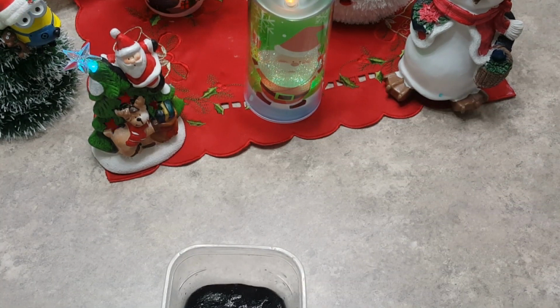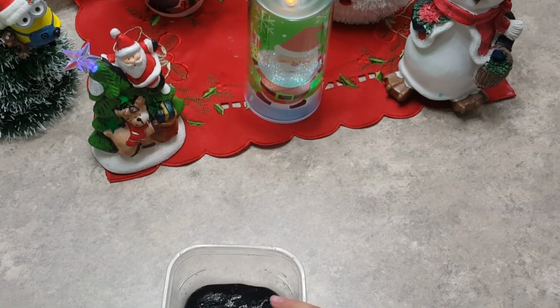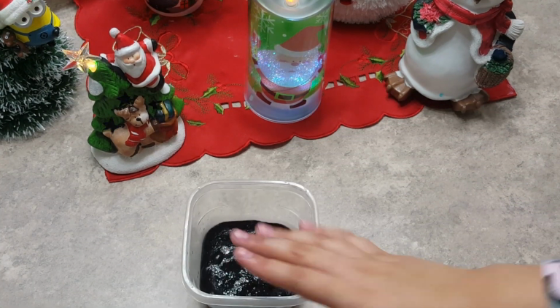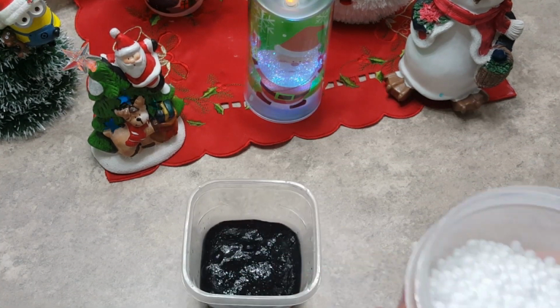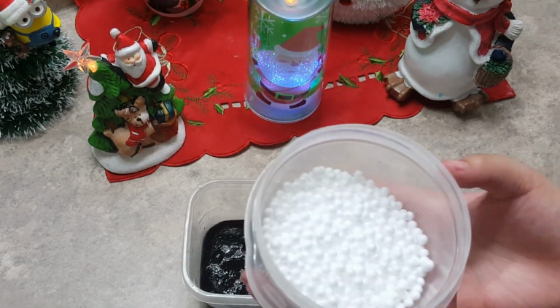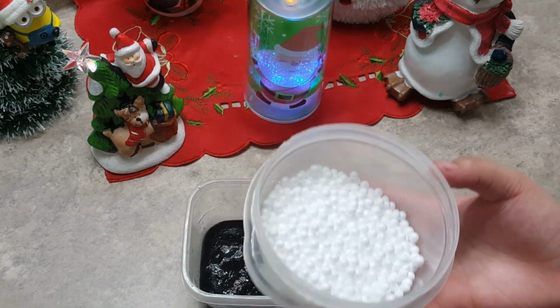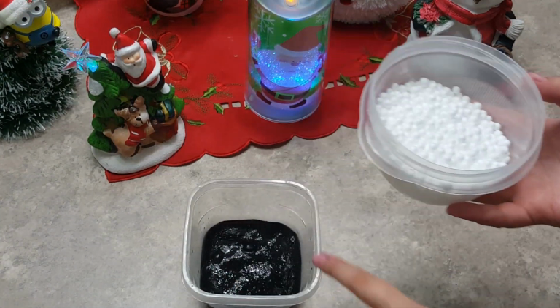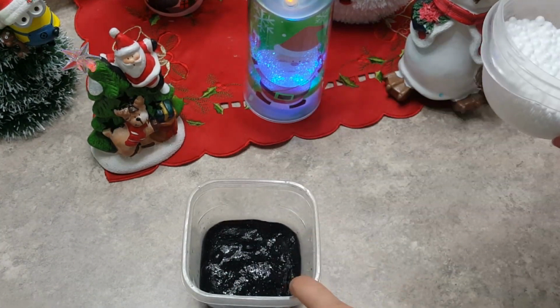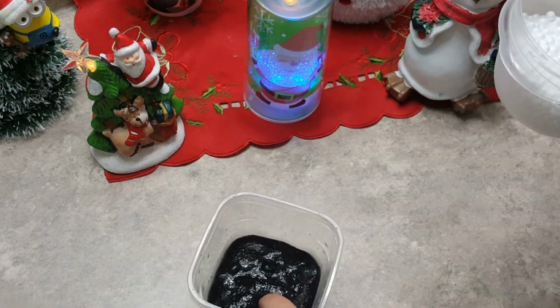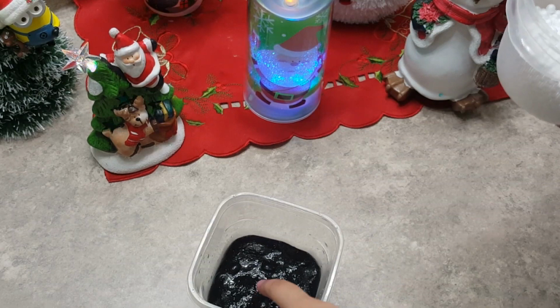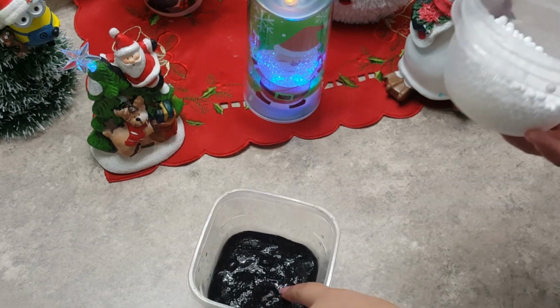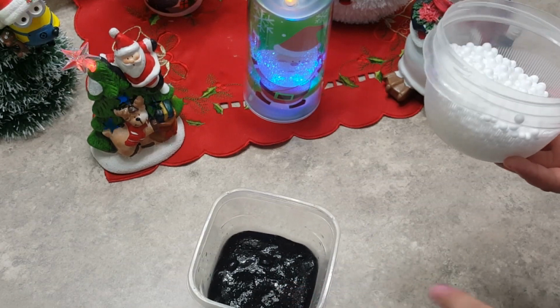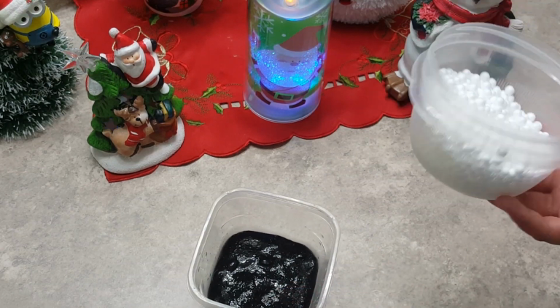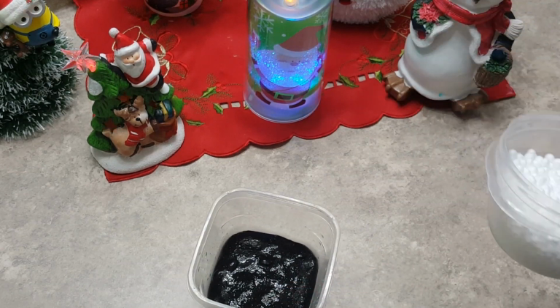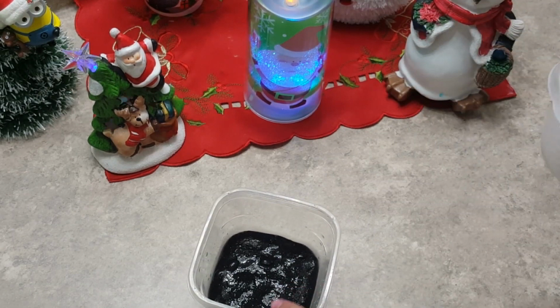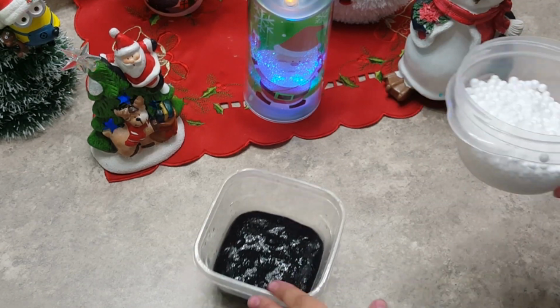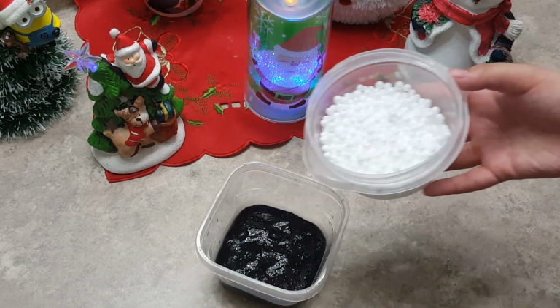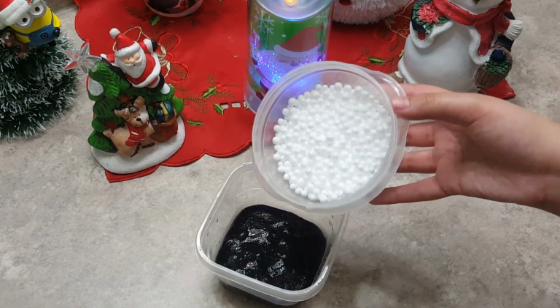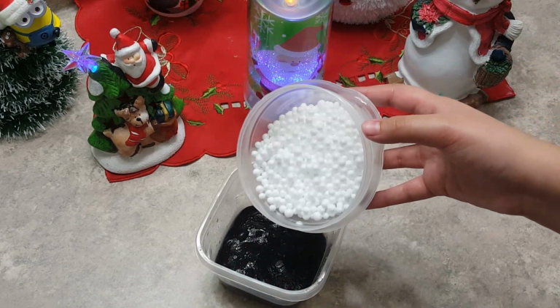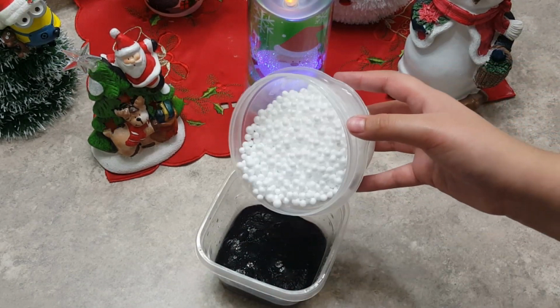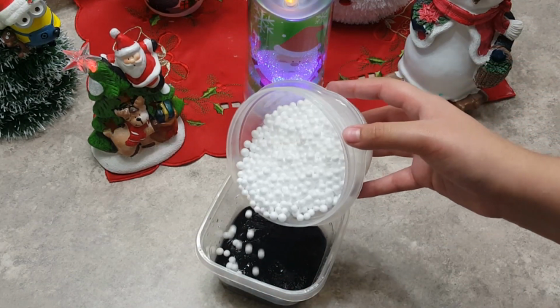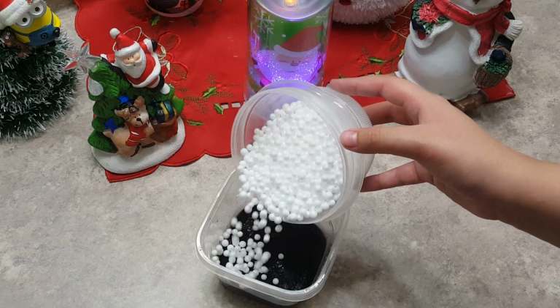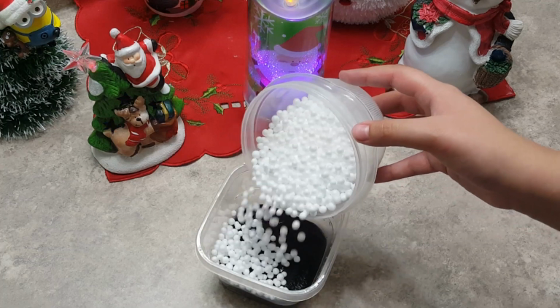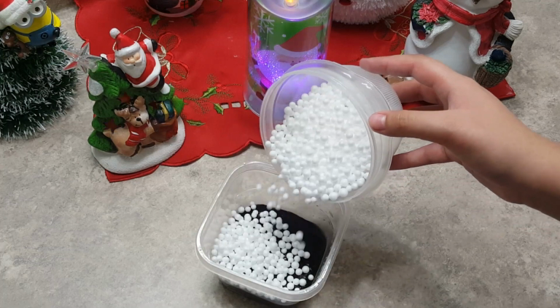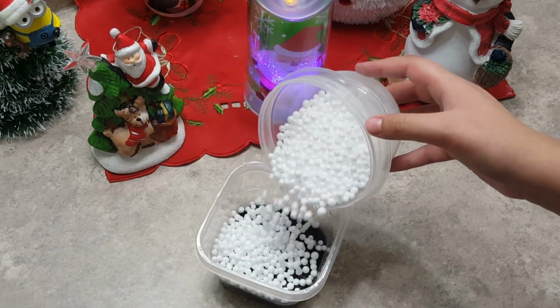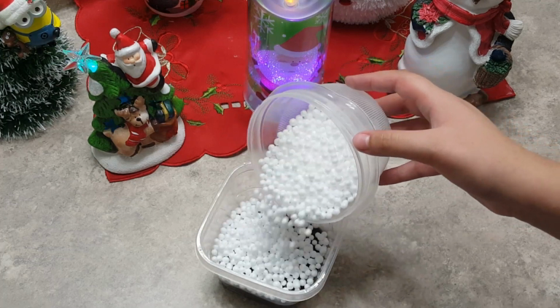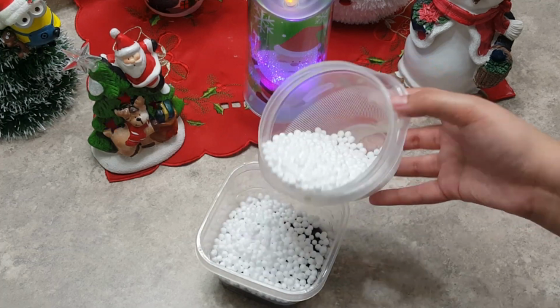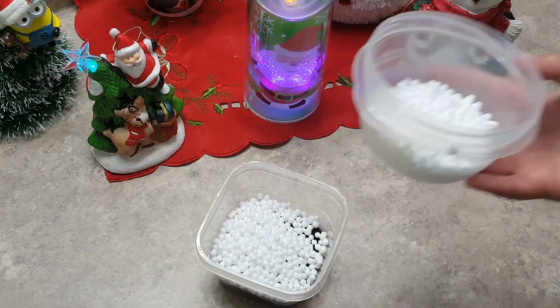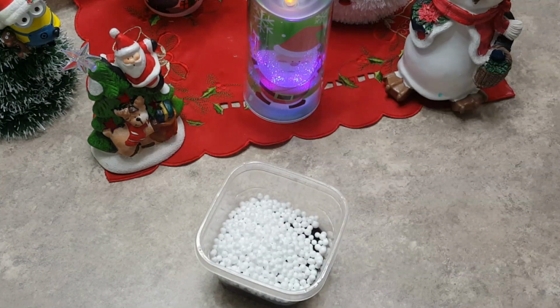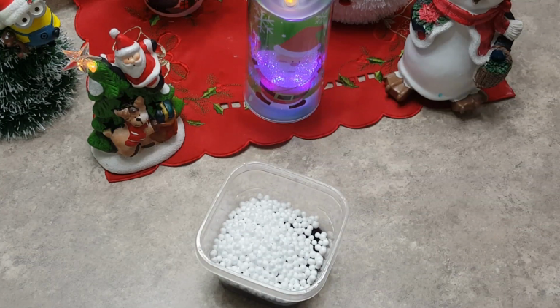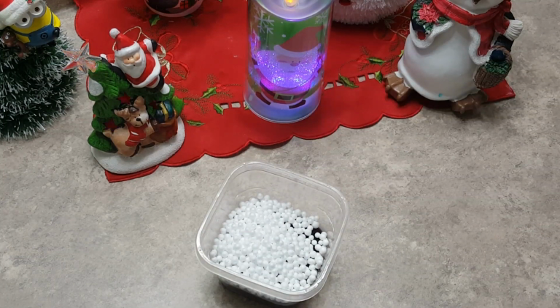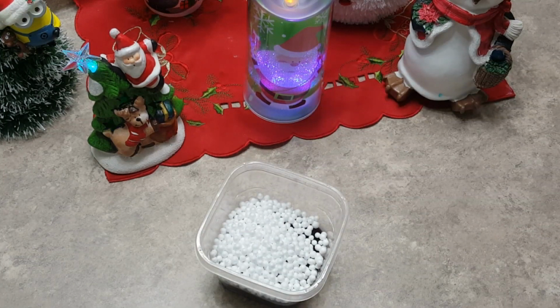So here I have some styrofoam beads and I'm going to be mixing that into here, so let's add it in. Not too many are needed.